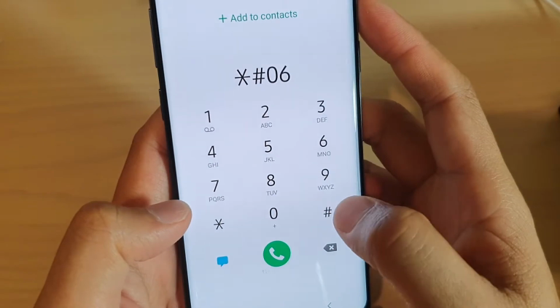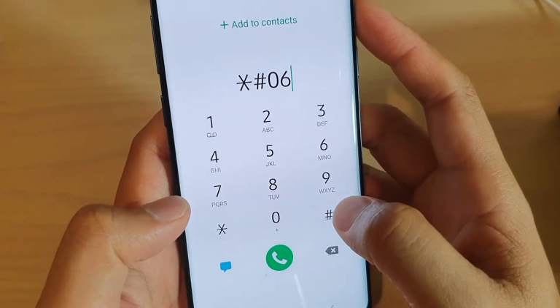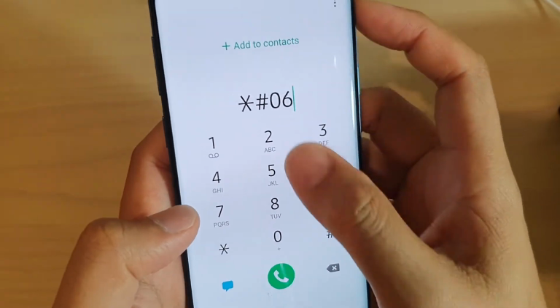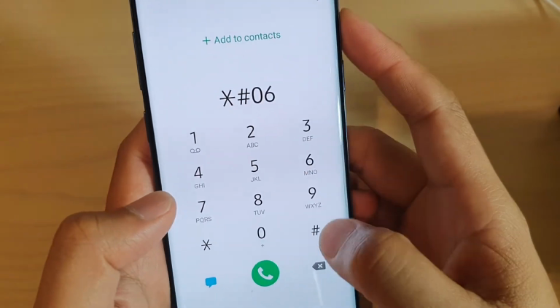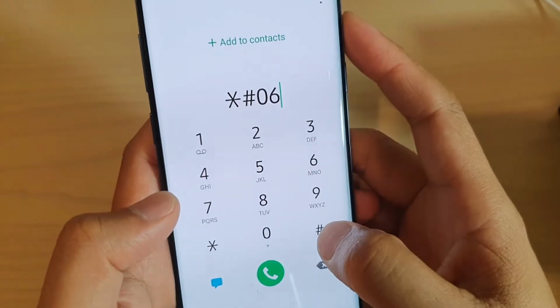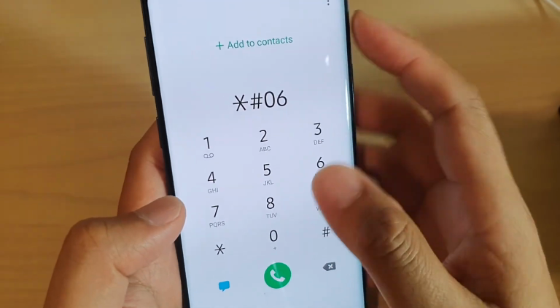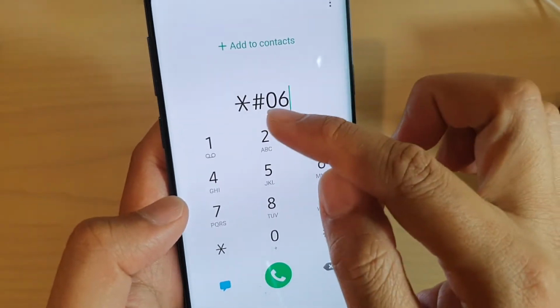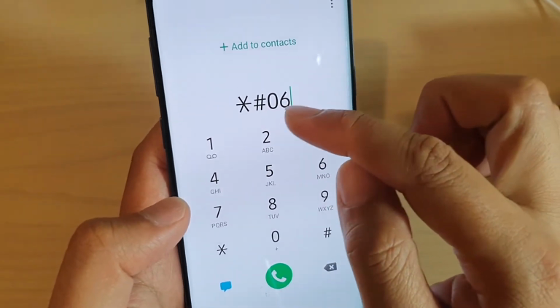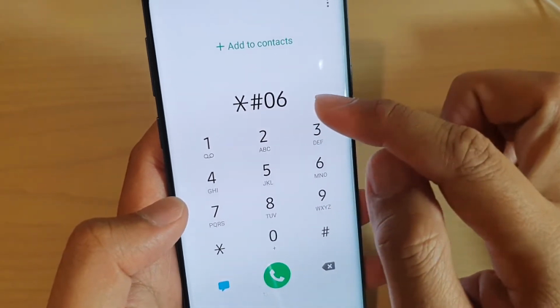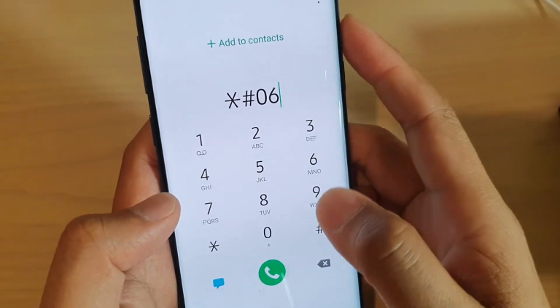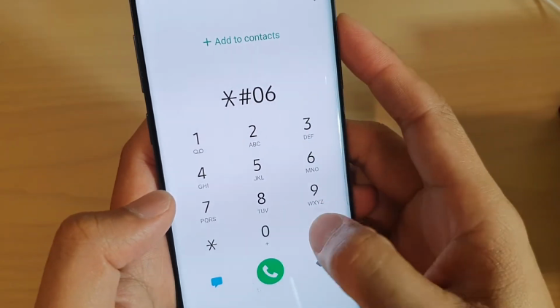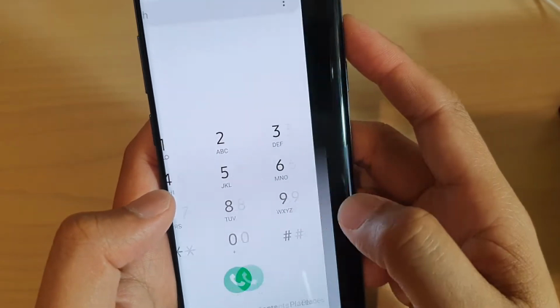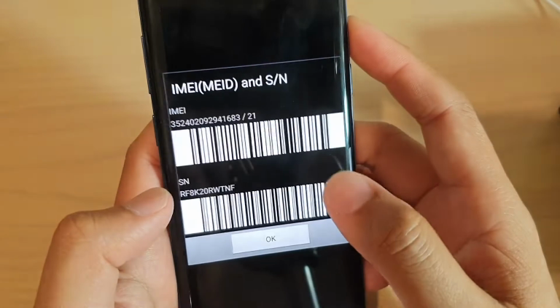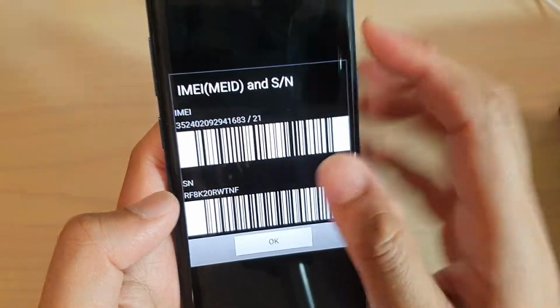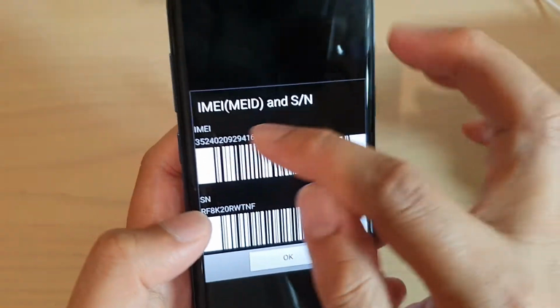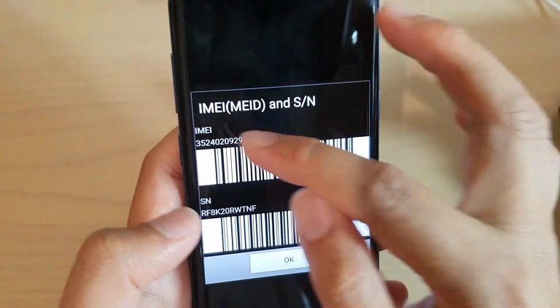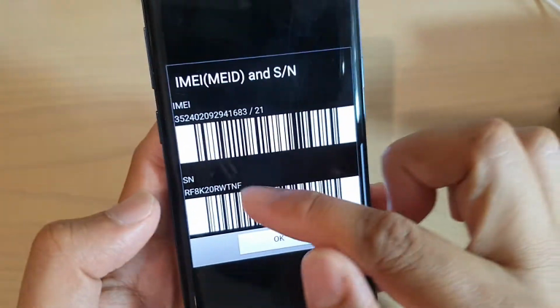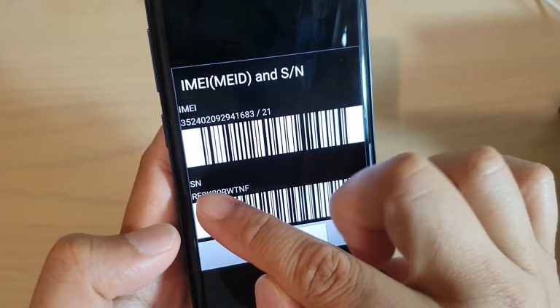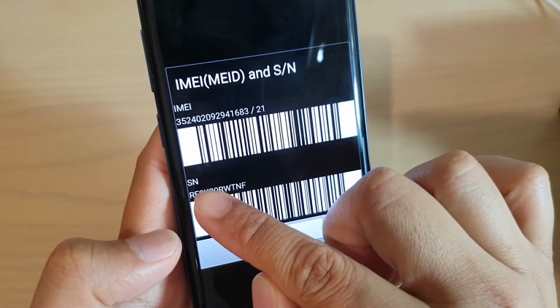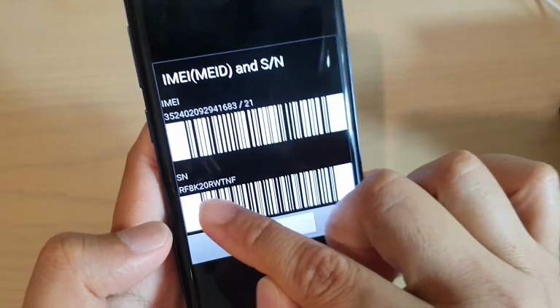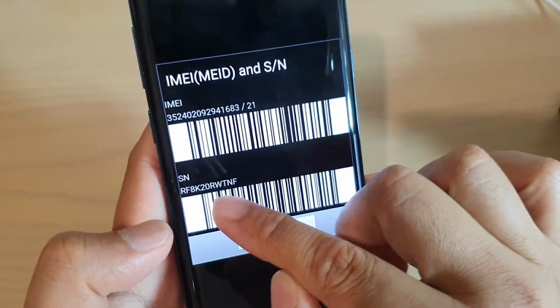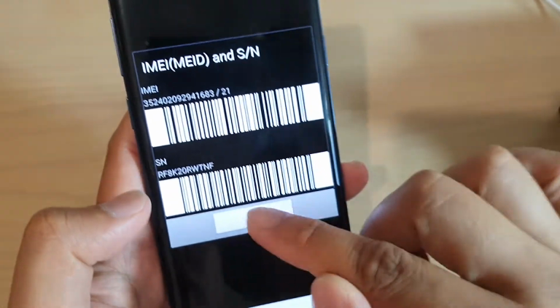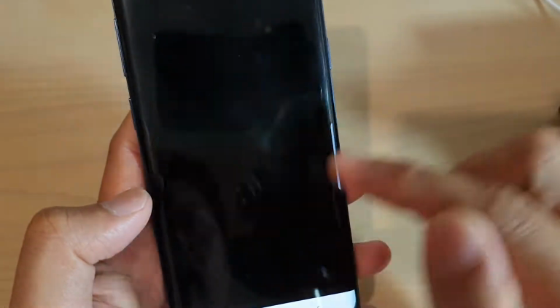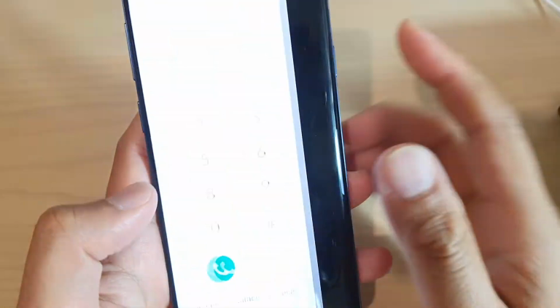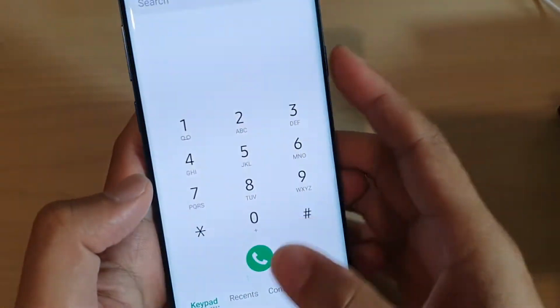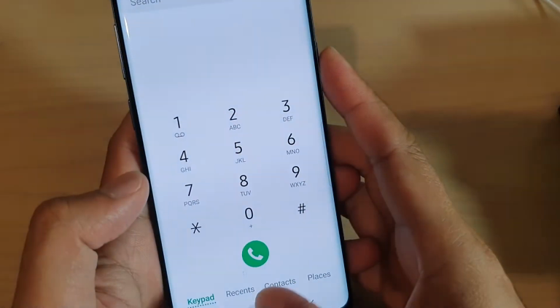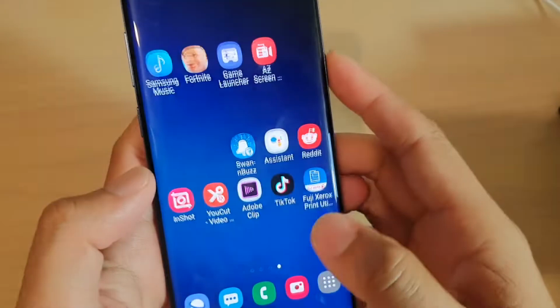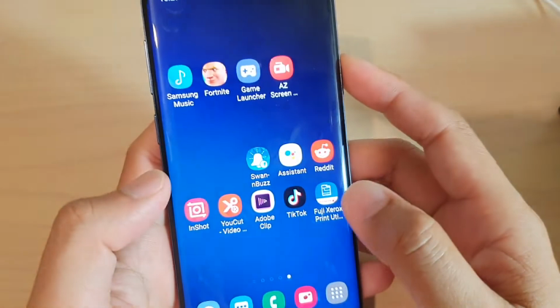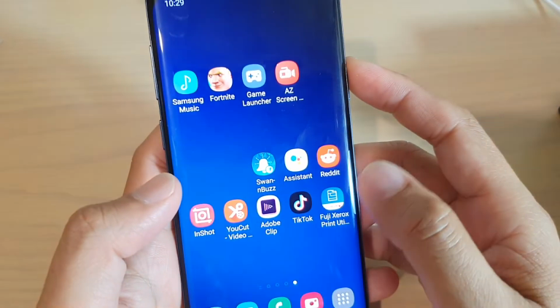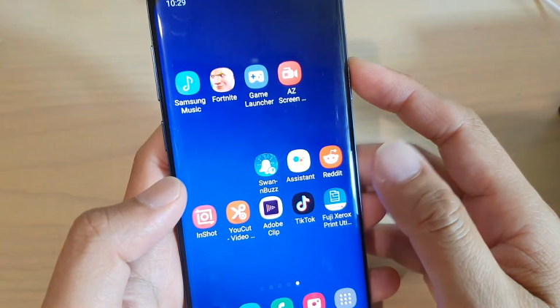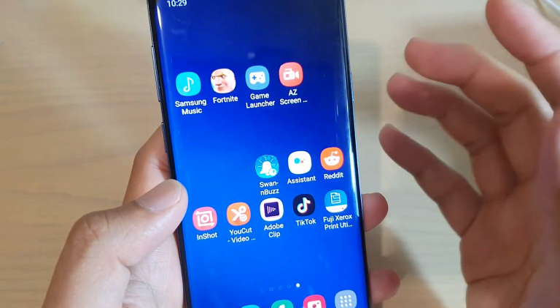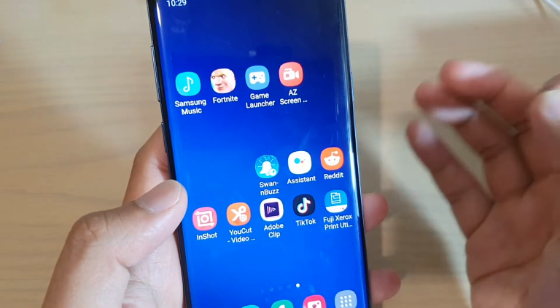Sometimes if you put in this special code — star hash 06 hash — it will show the IMEI number as well as the serial number. So those are the different ways how you can view the serial number of your device.